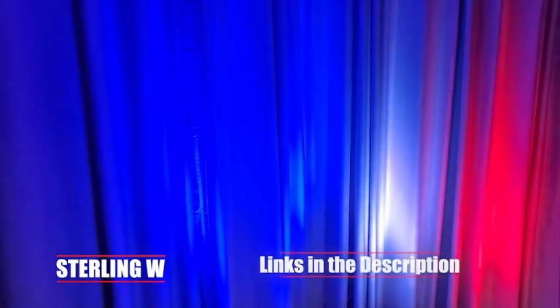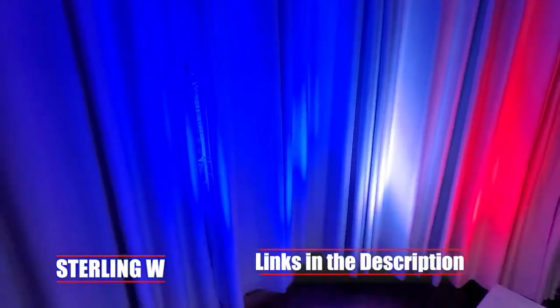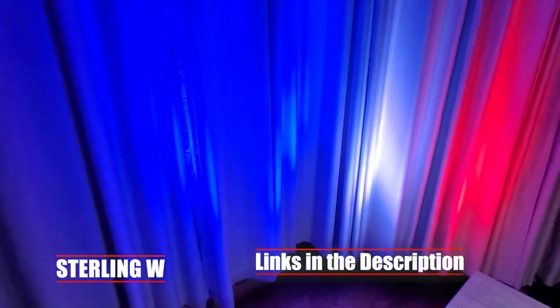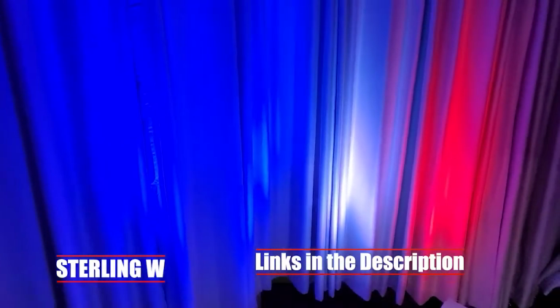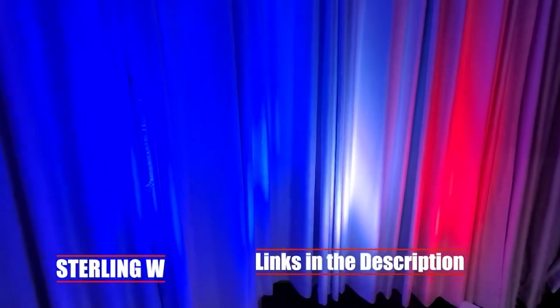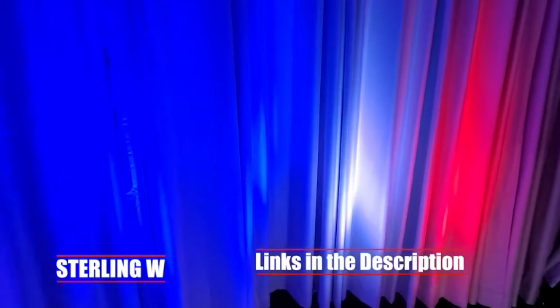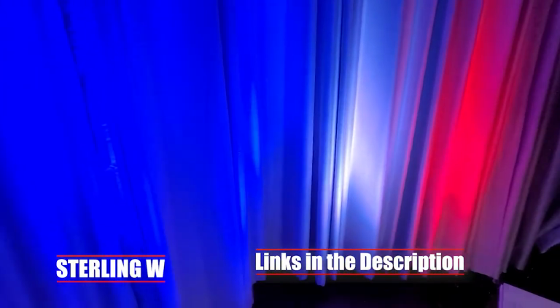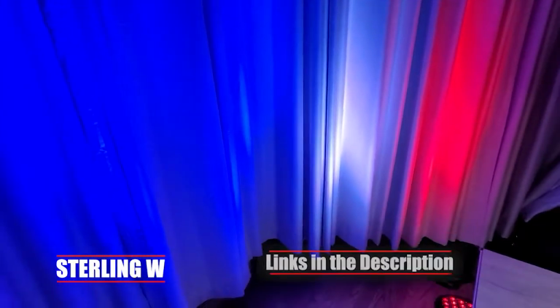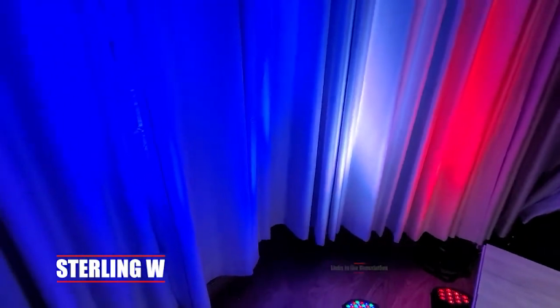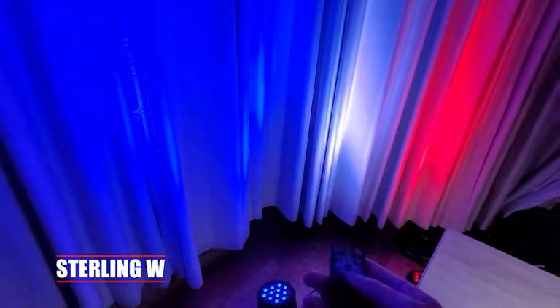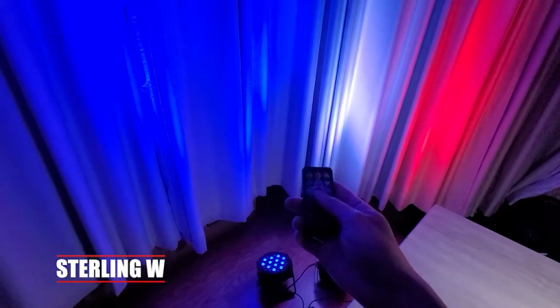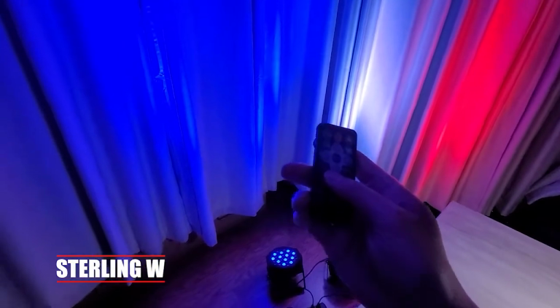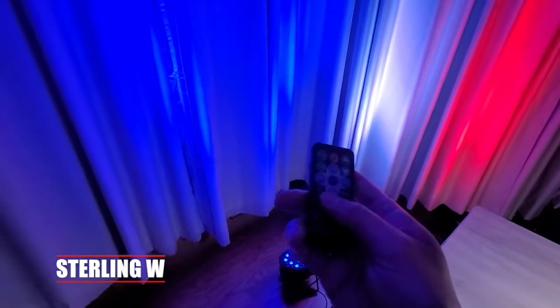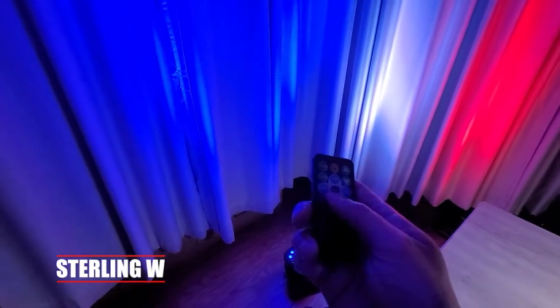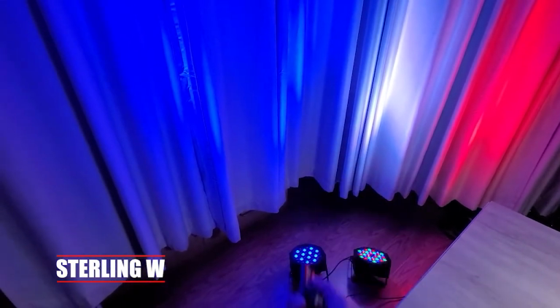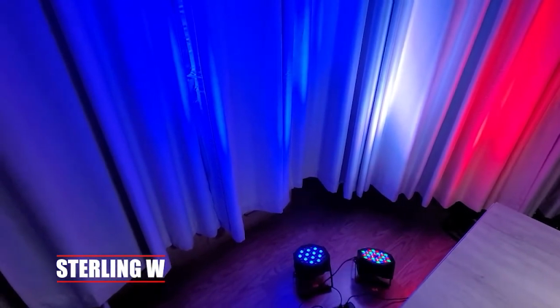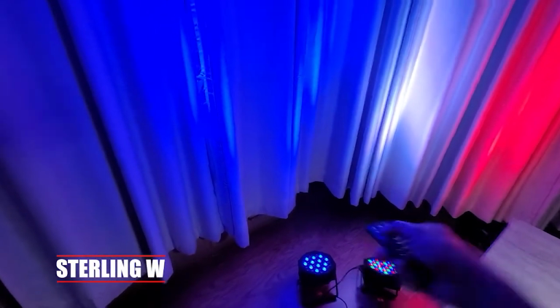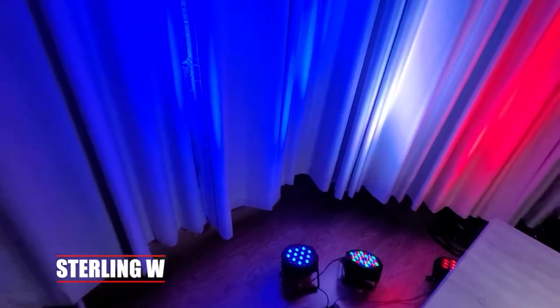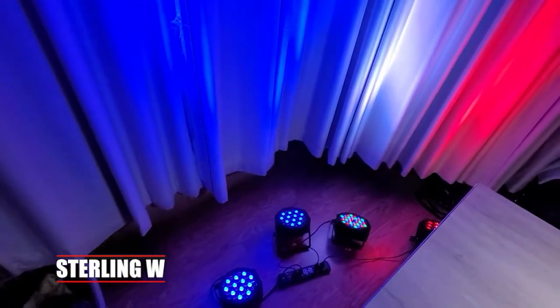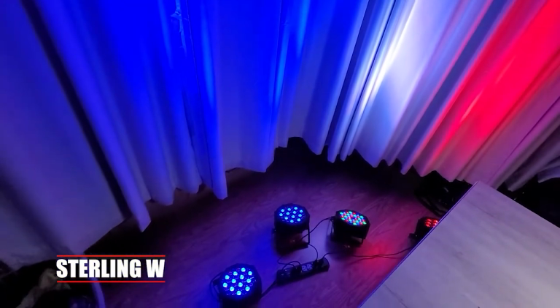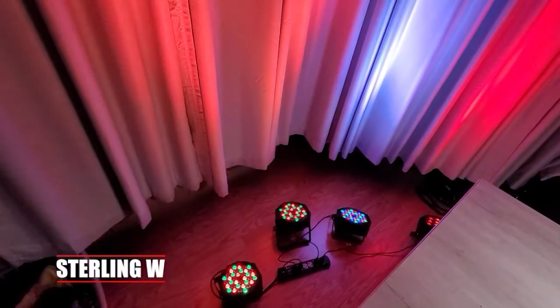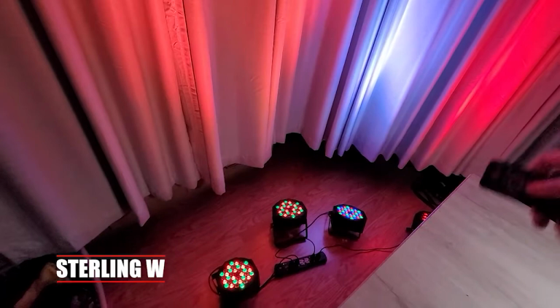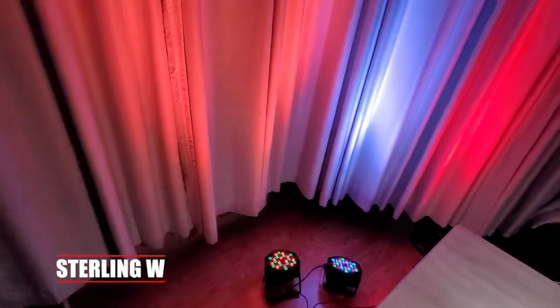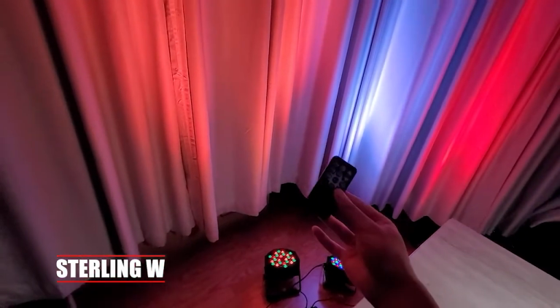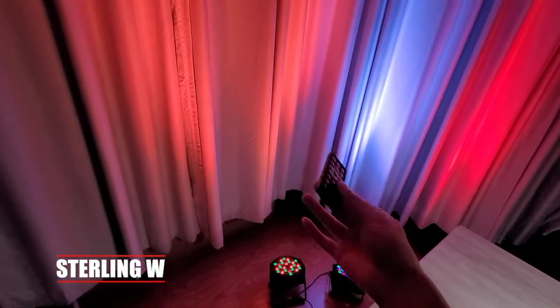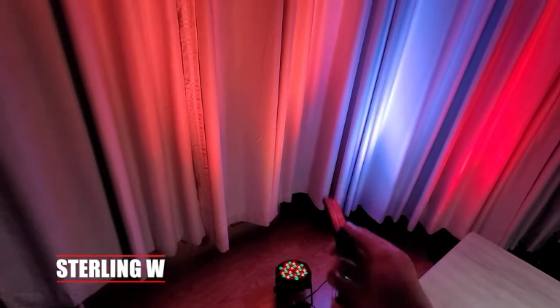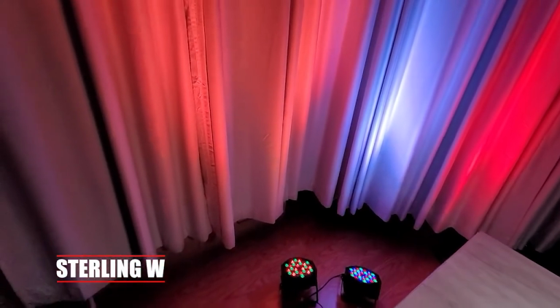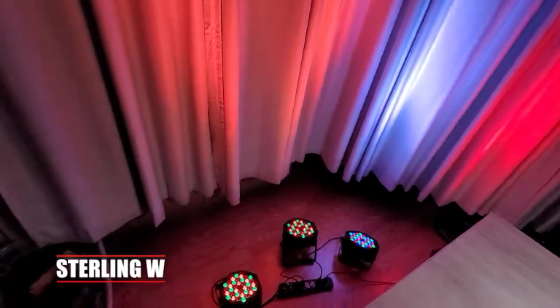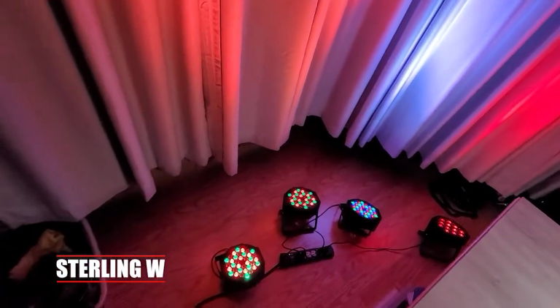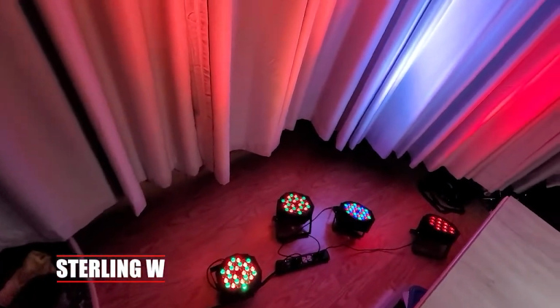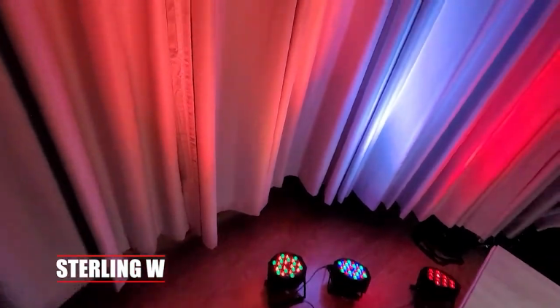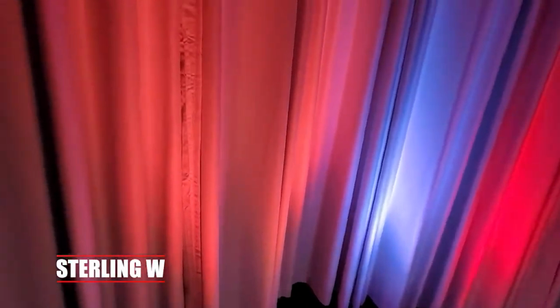These are basically stage lights that are meant for DJing or party lights, that sort of stuff. It comes in a pack of four and also has a remote for each of them, so you basically just zap it — it's very simple and pretty easy to use overall.